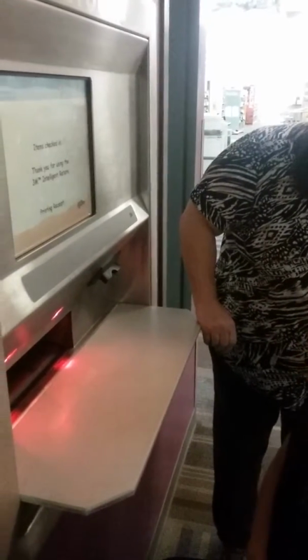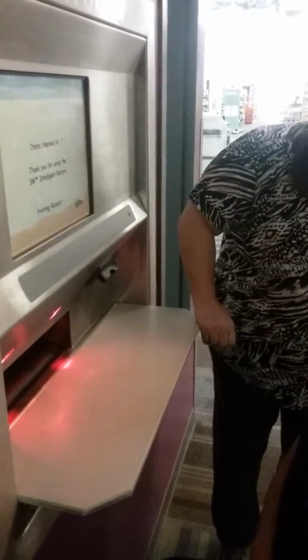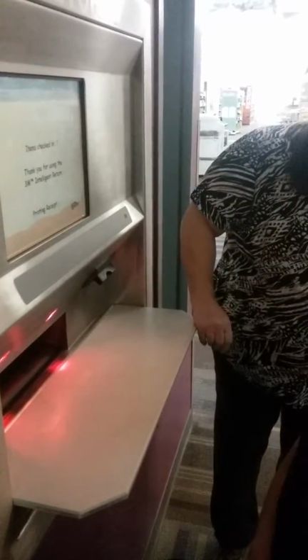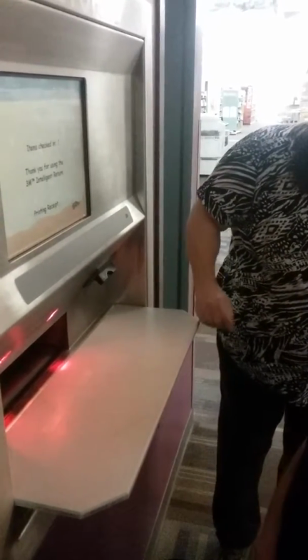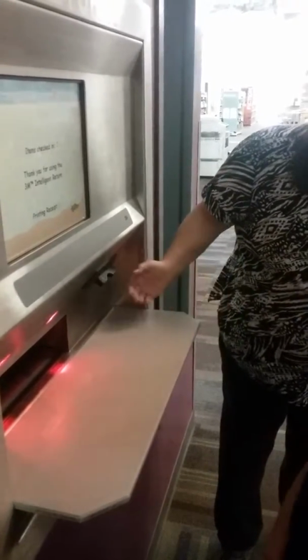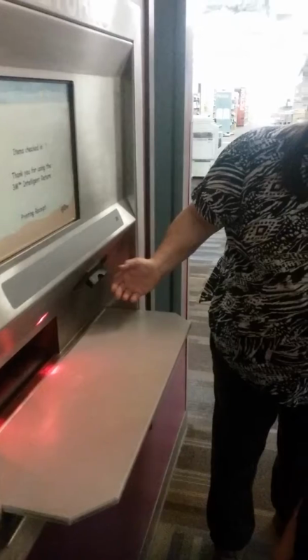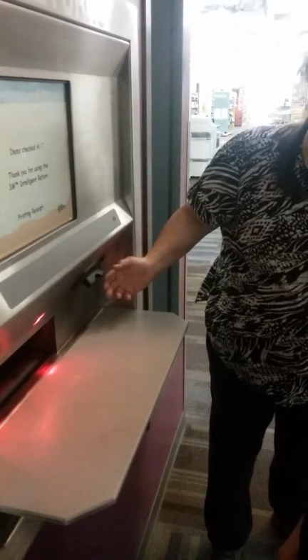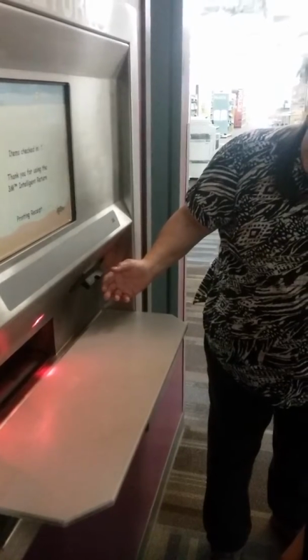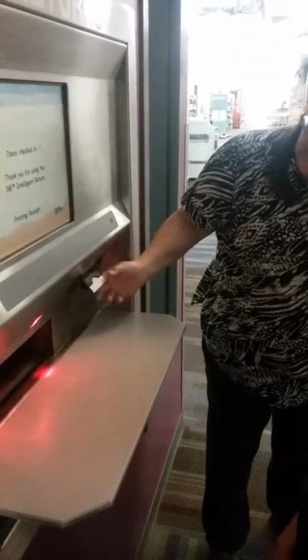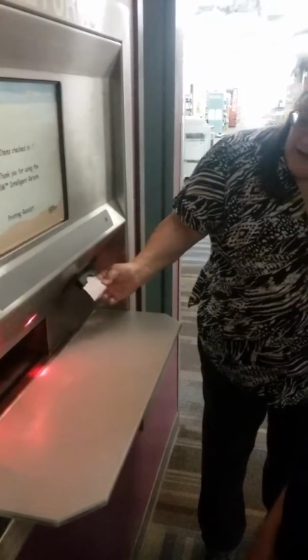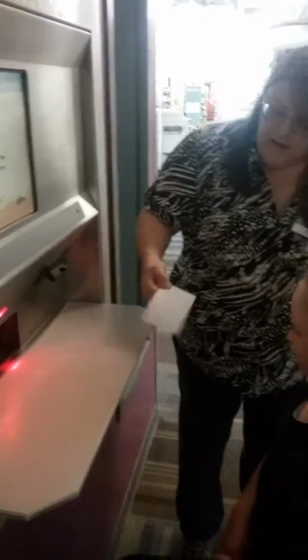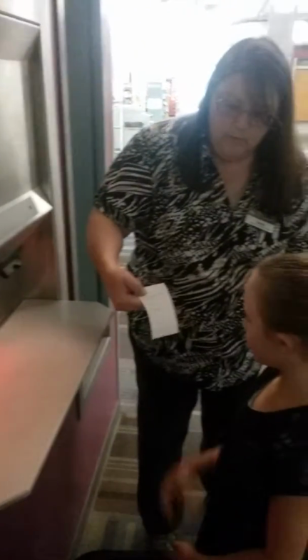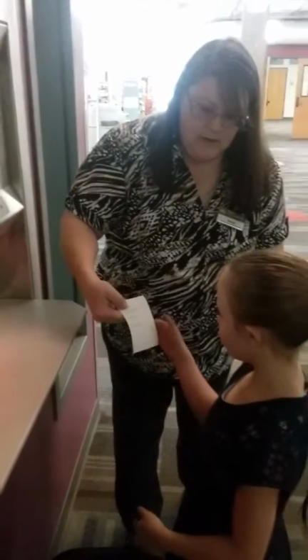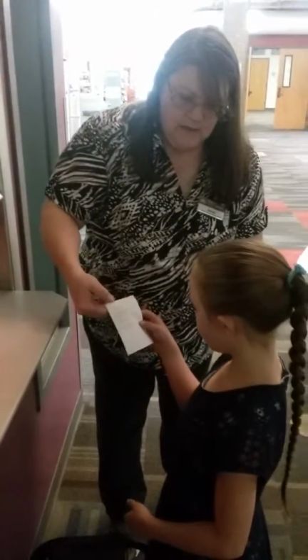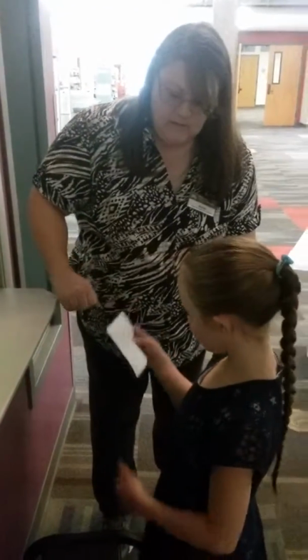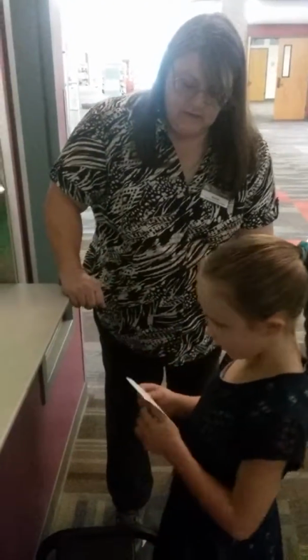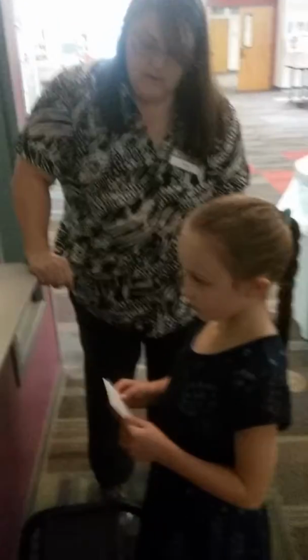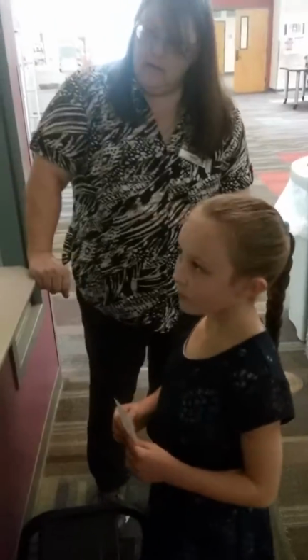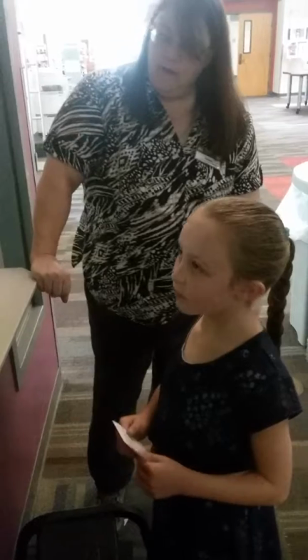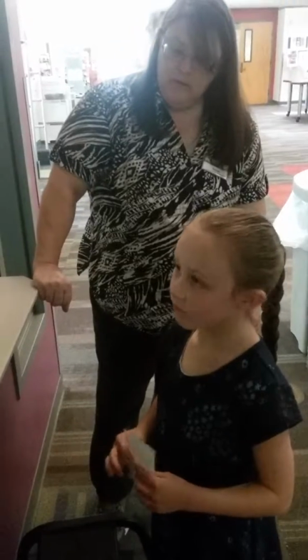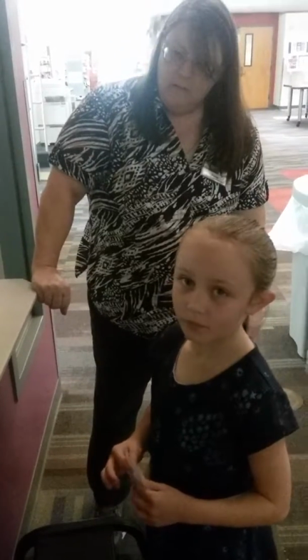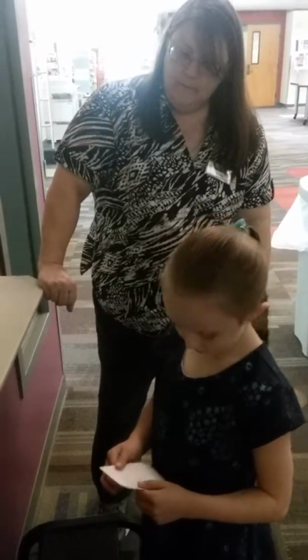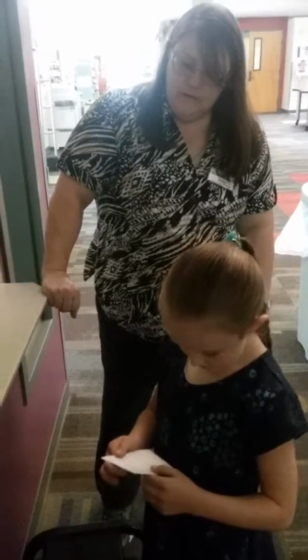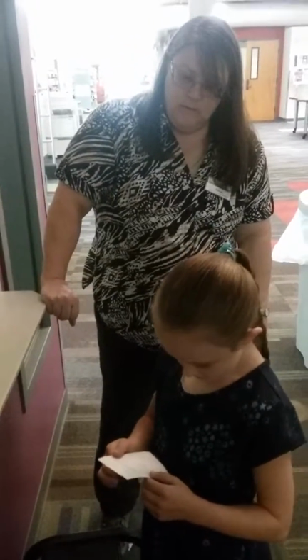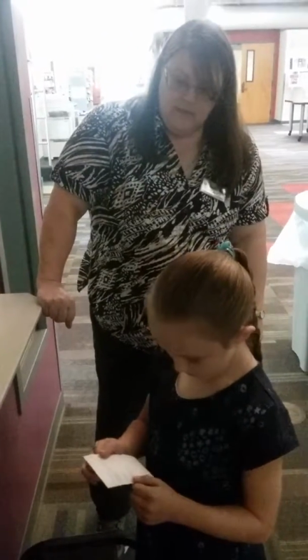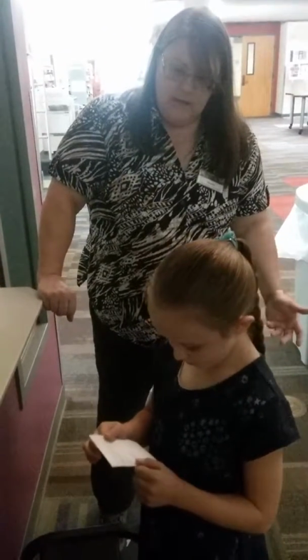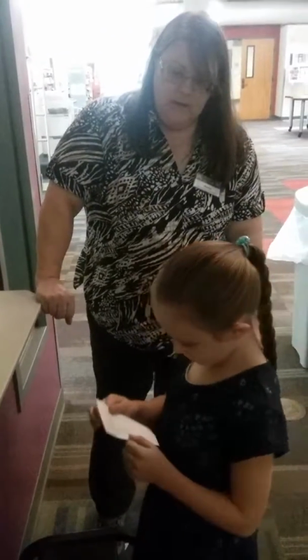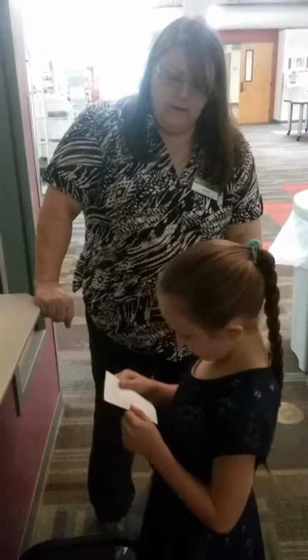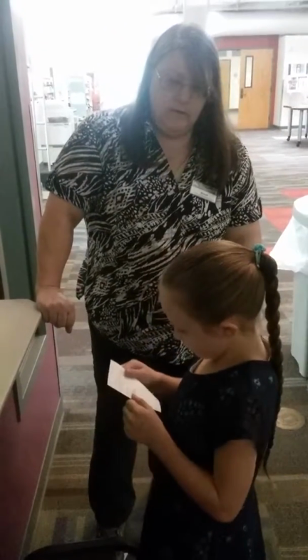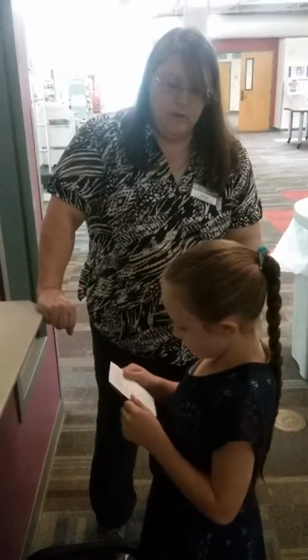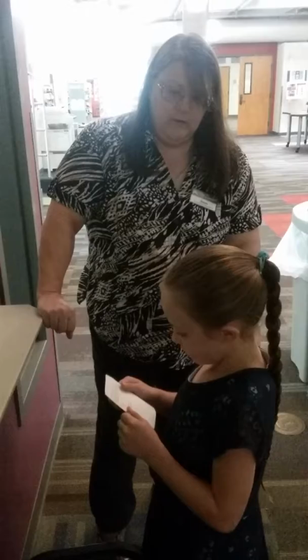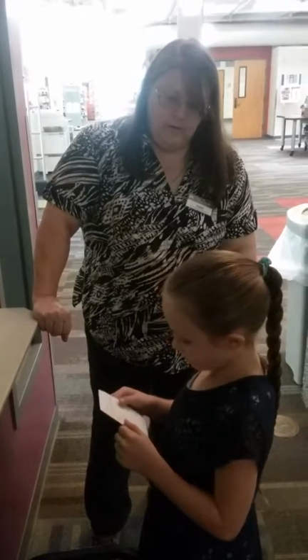It will bring out that little receipt, and you can now know how many books you brought back. So if you are missing any, then you know to go home and look for those.